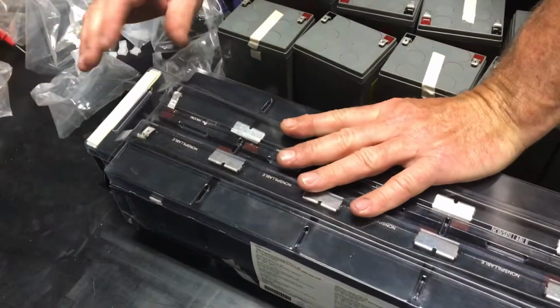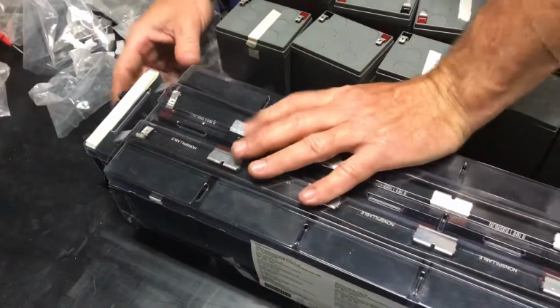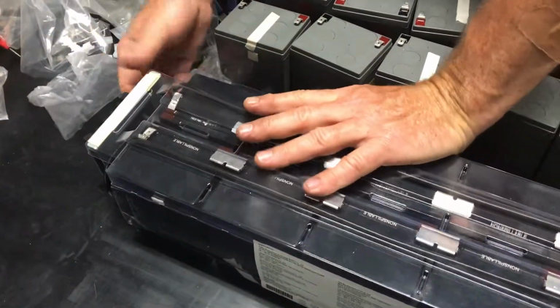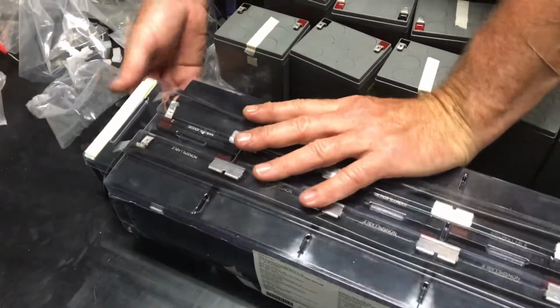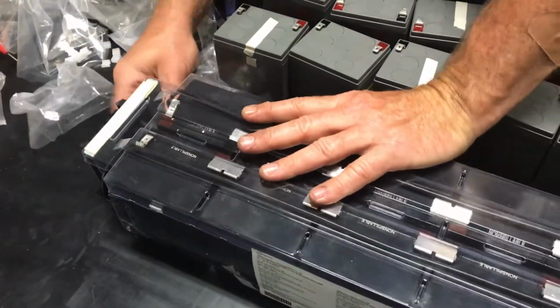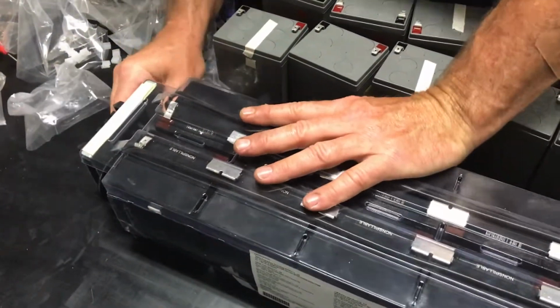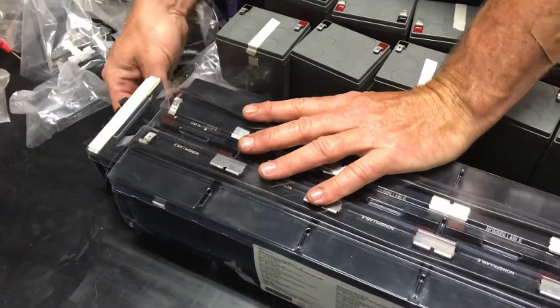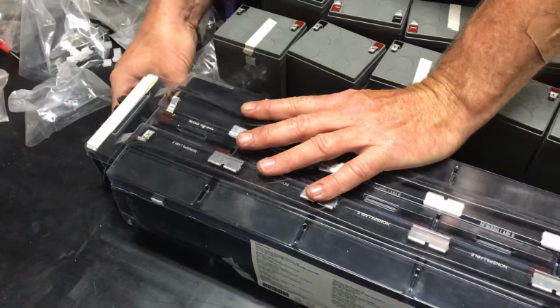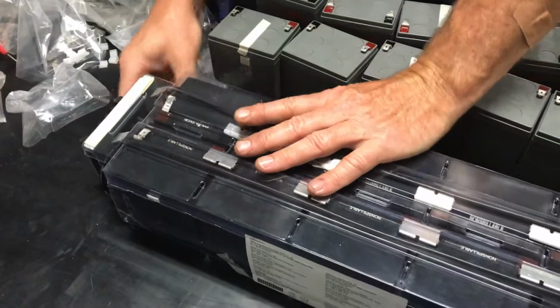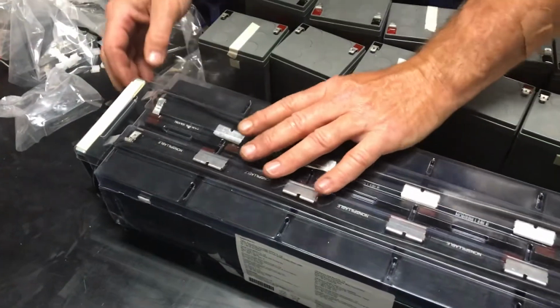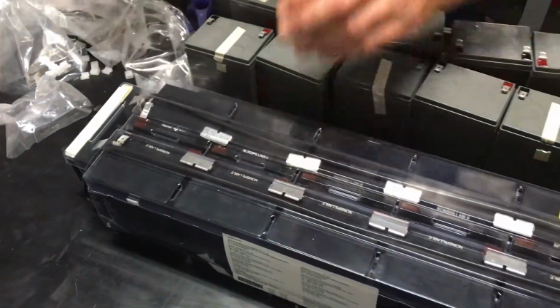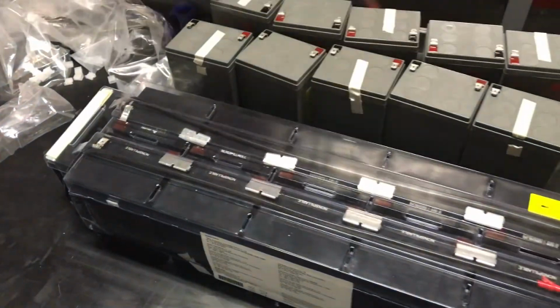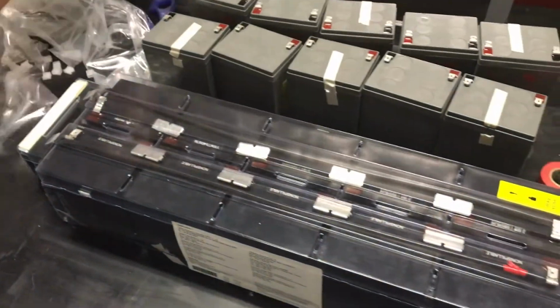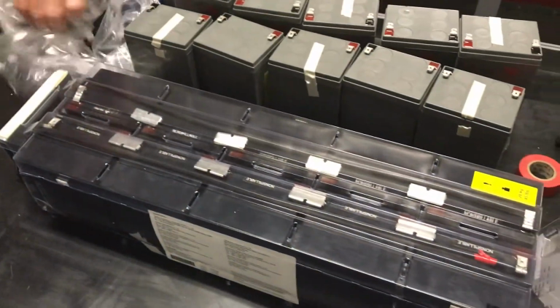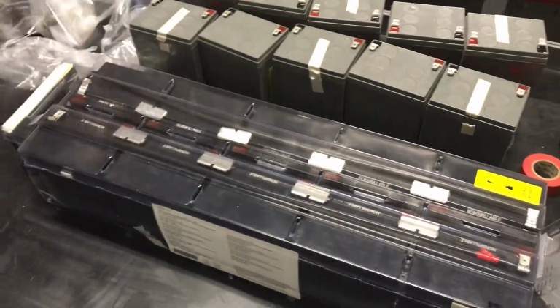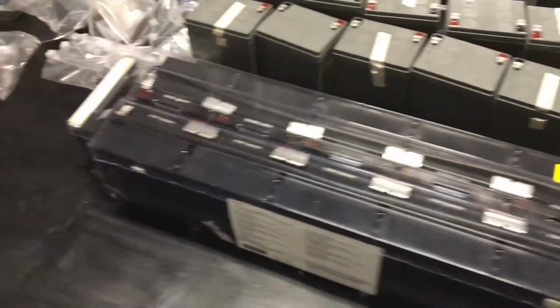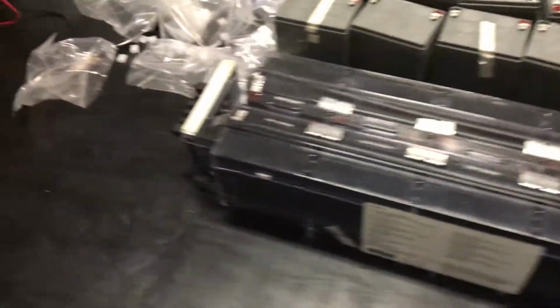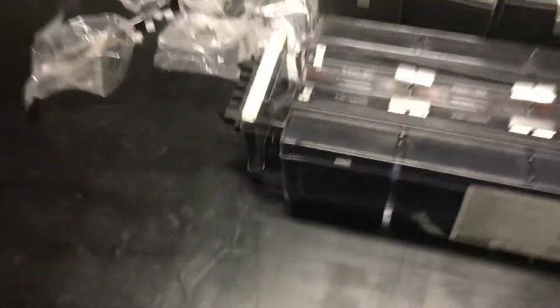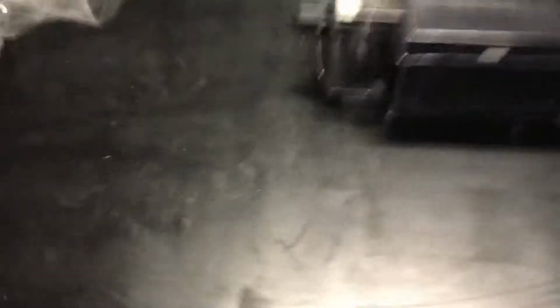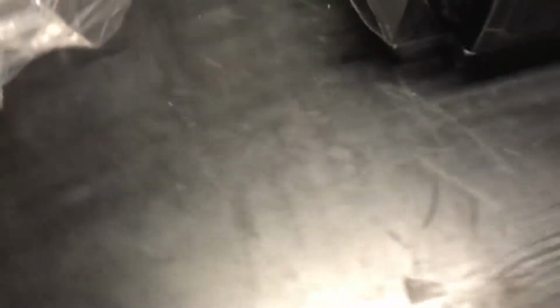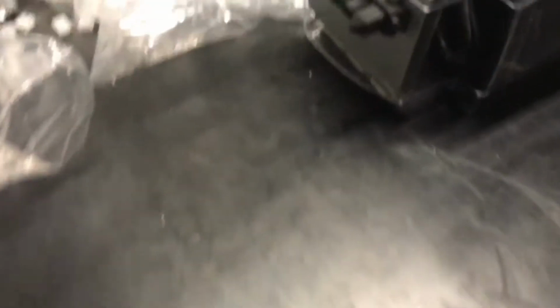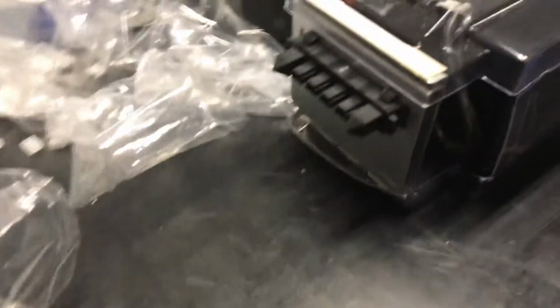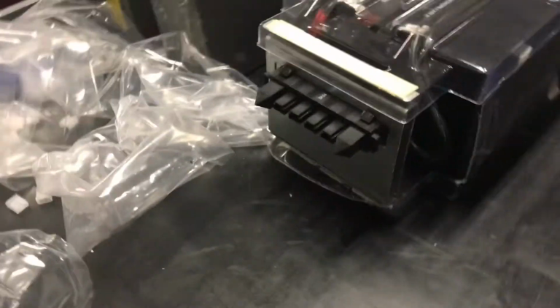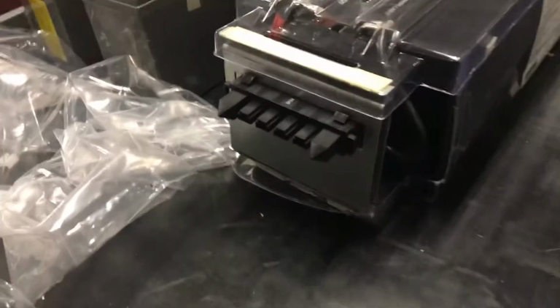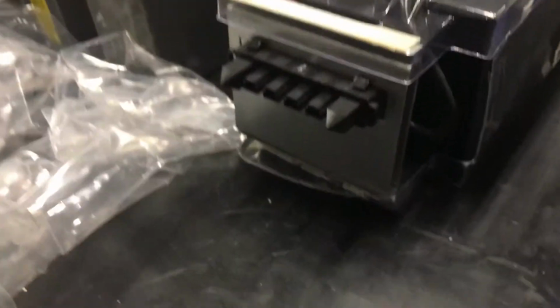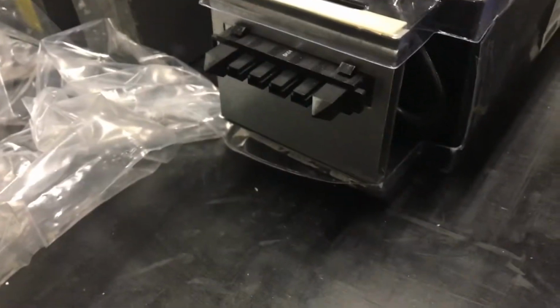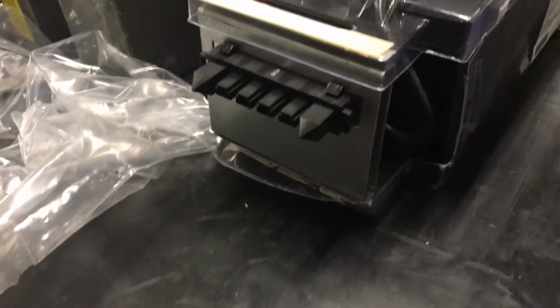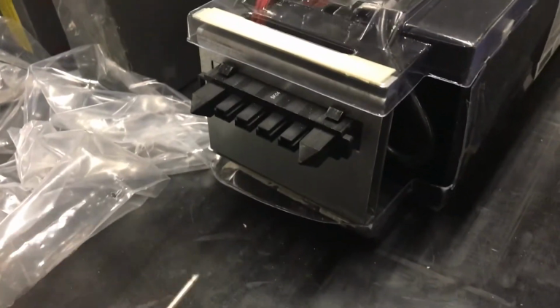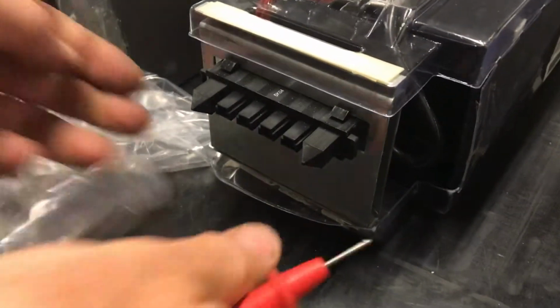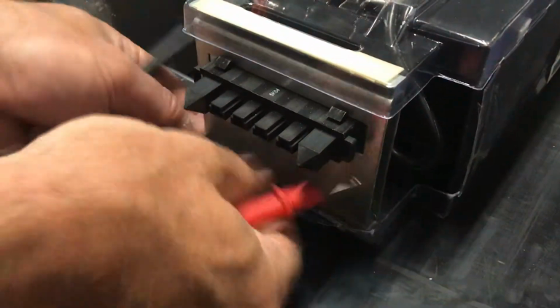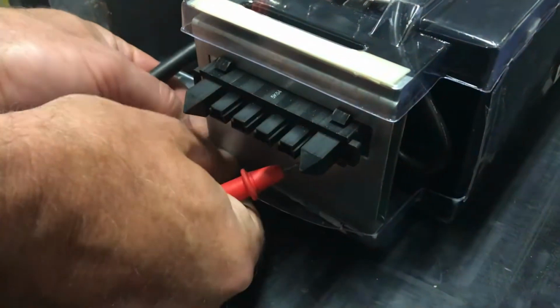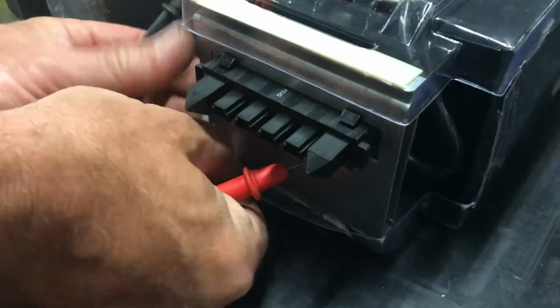Hold it together nicely and then we can measure the voltage. See what our DC output is — it should be over 62 to 64 volts on either side.